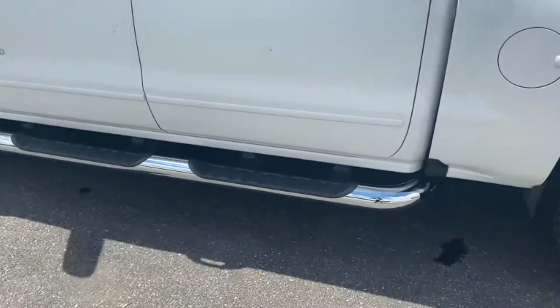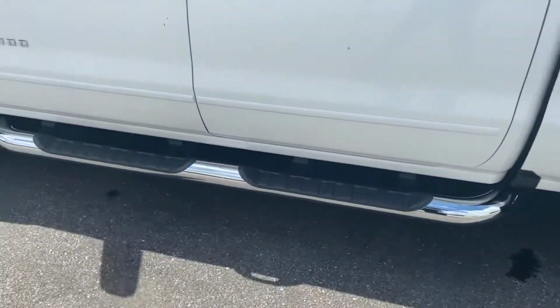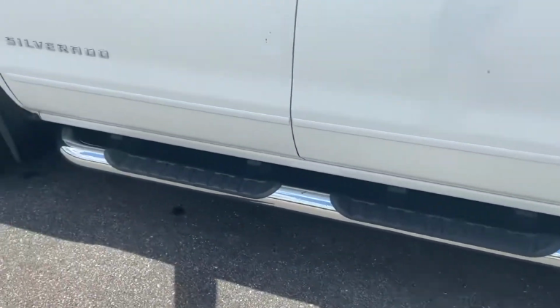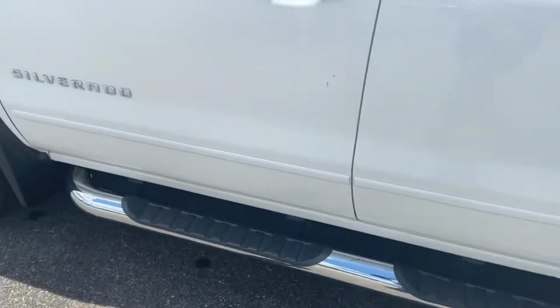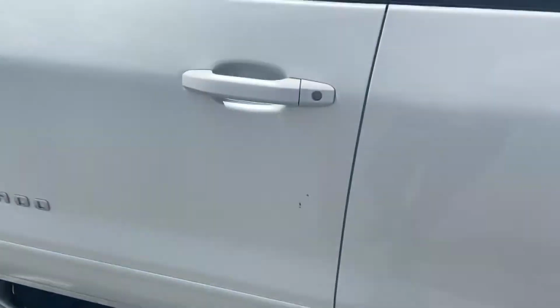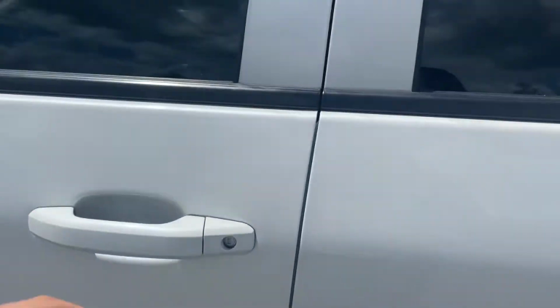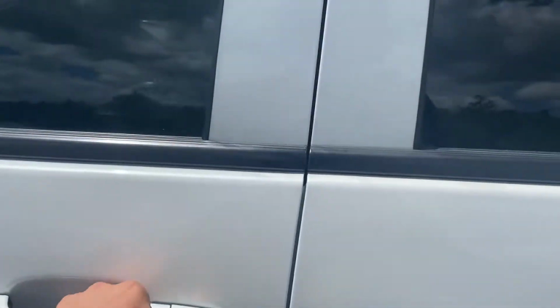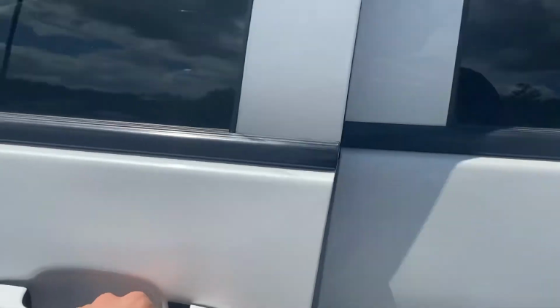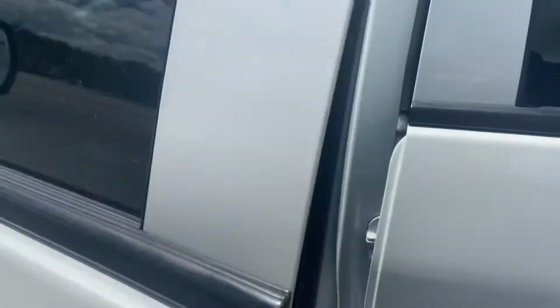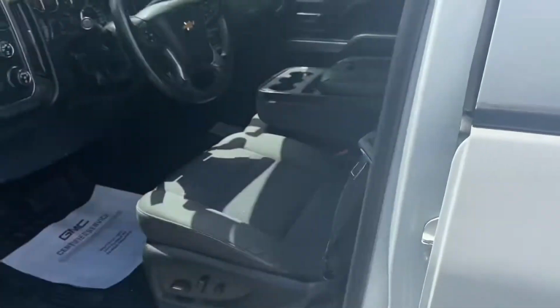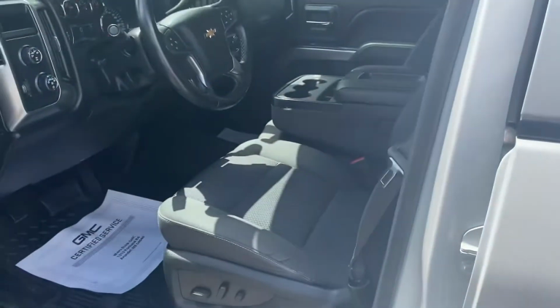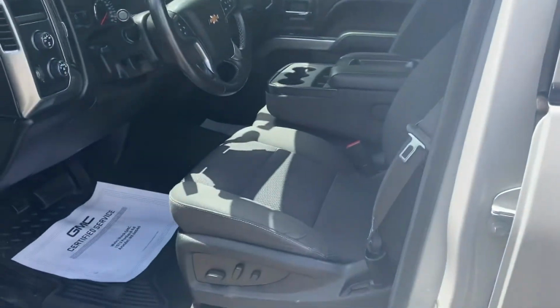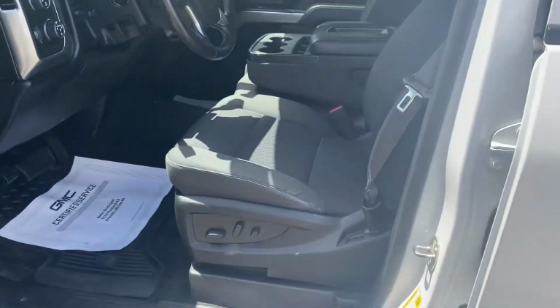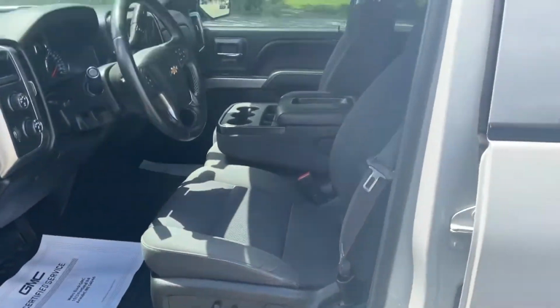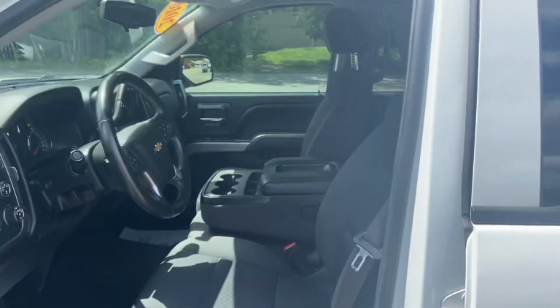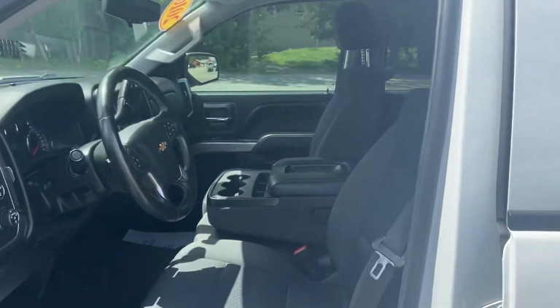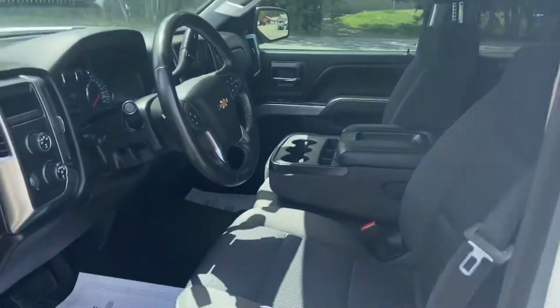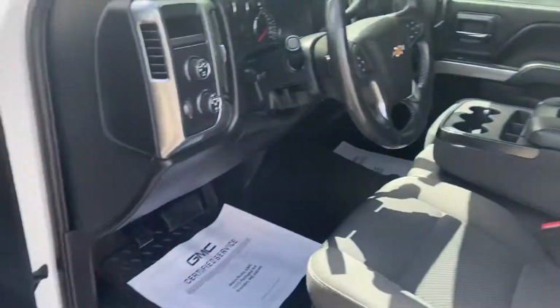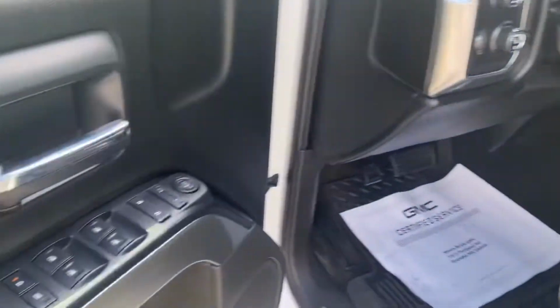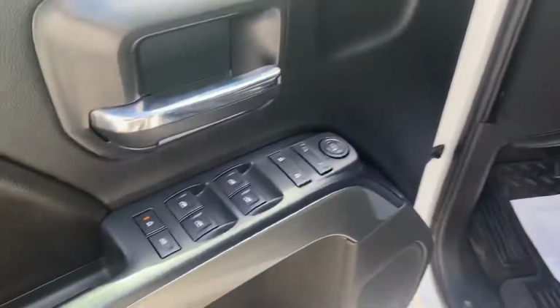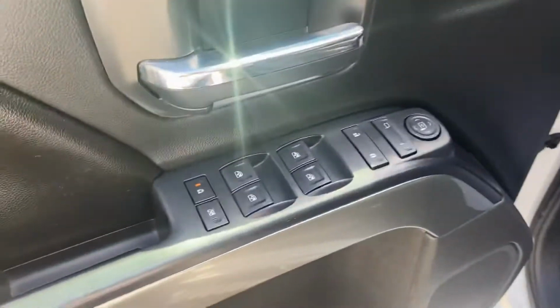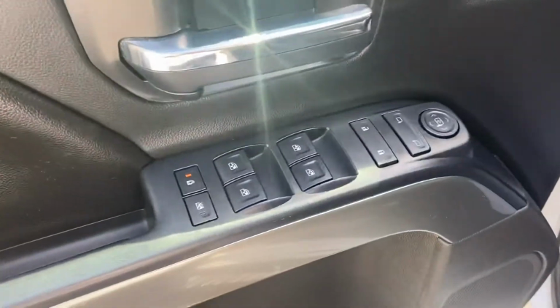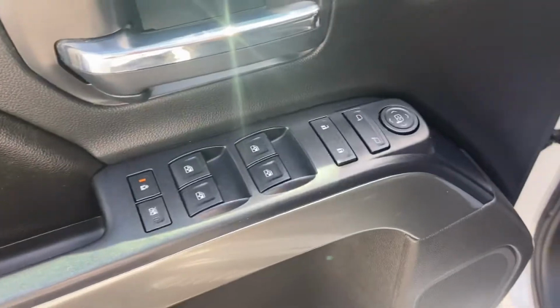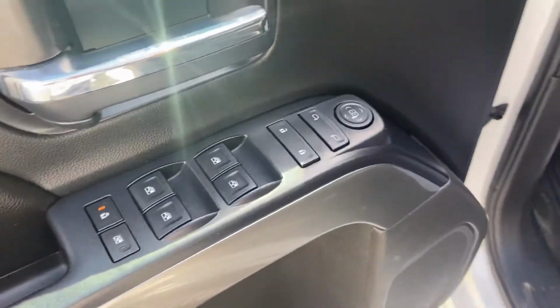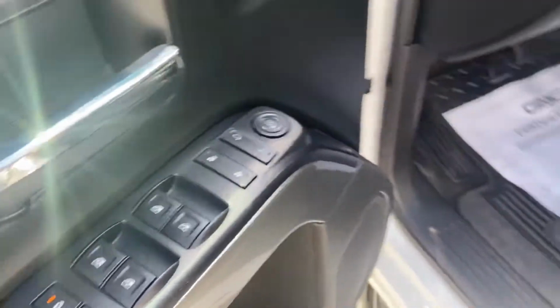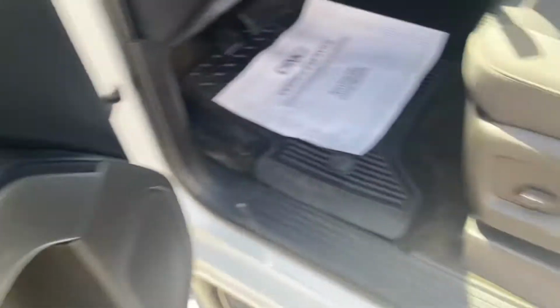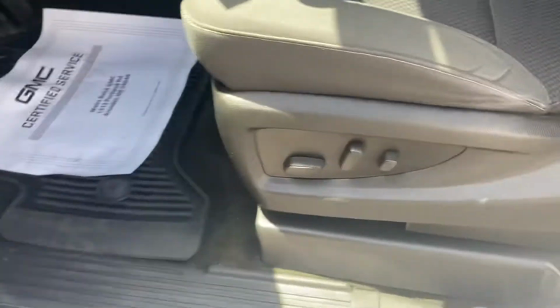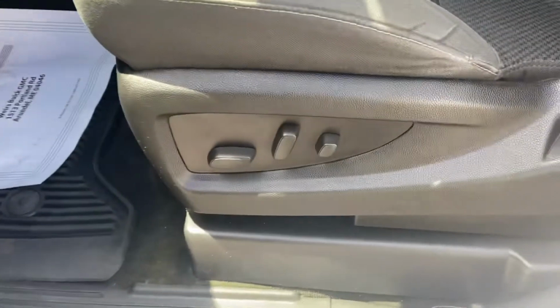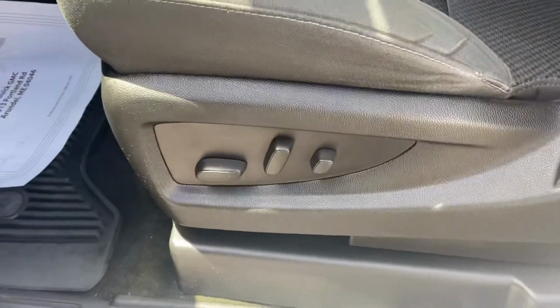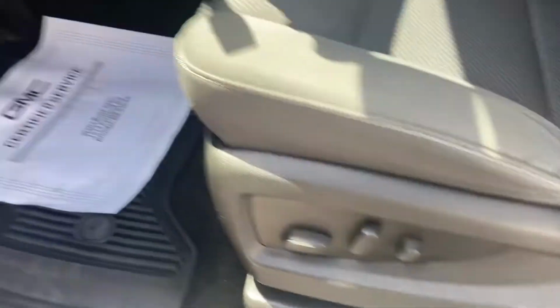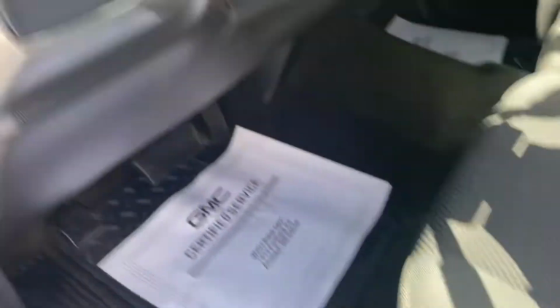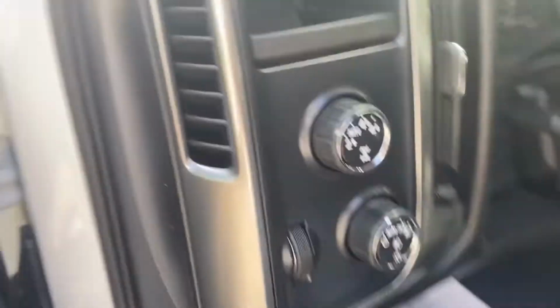You've got some running boards to help you up into this vehicle. Taking a look at the interior, you do have your black cloth interior with power windows and locks. You also have your power driver seat controls right down below there.